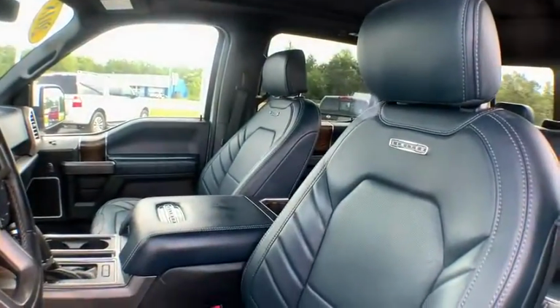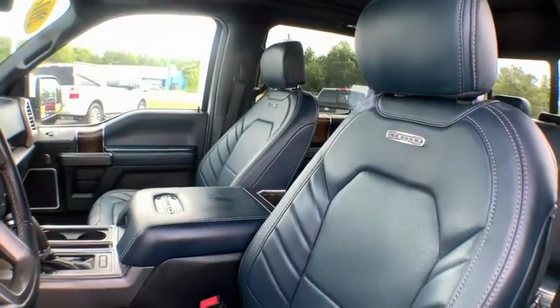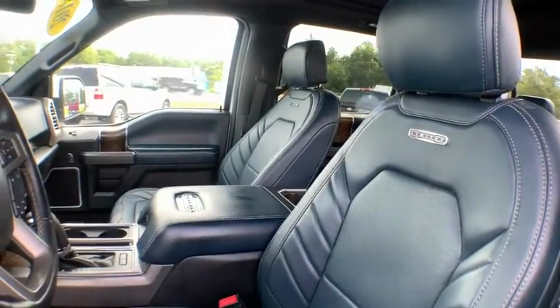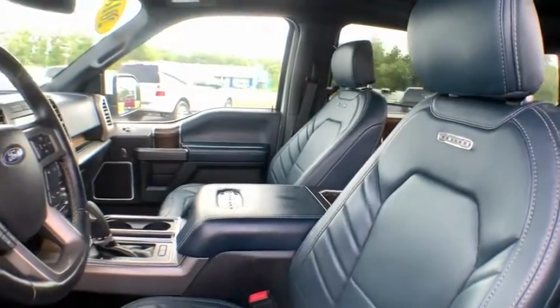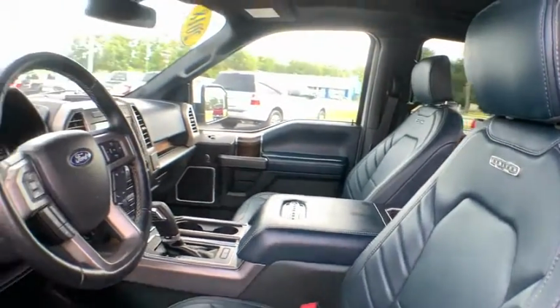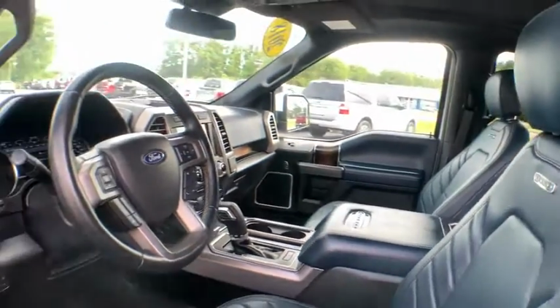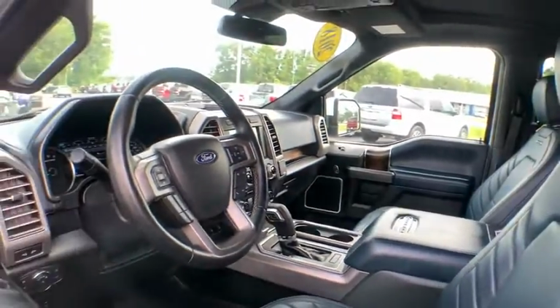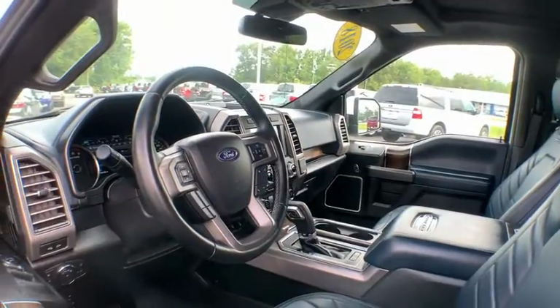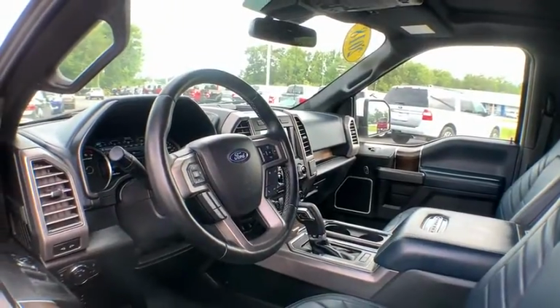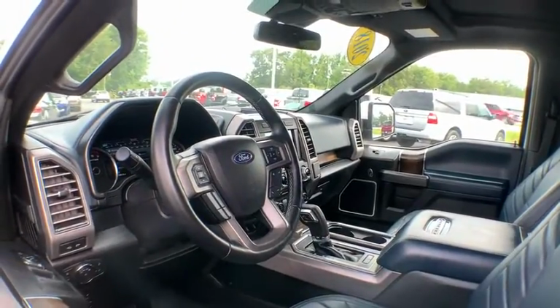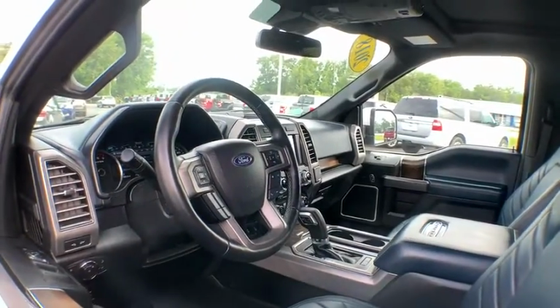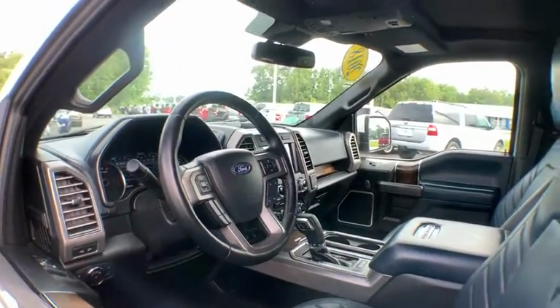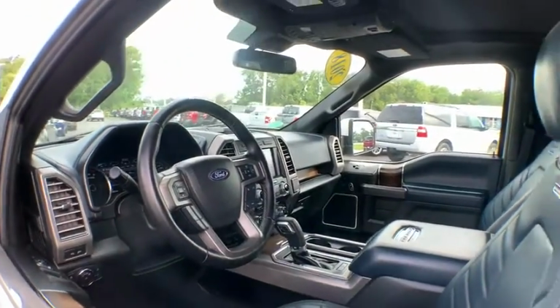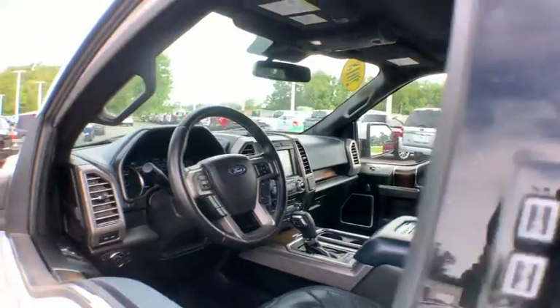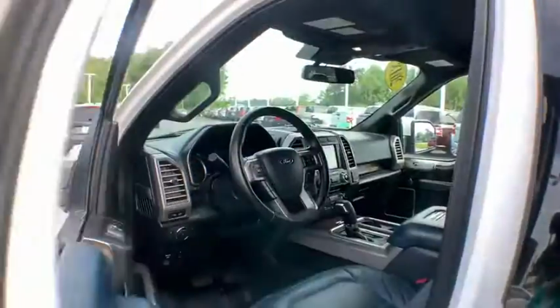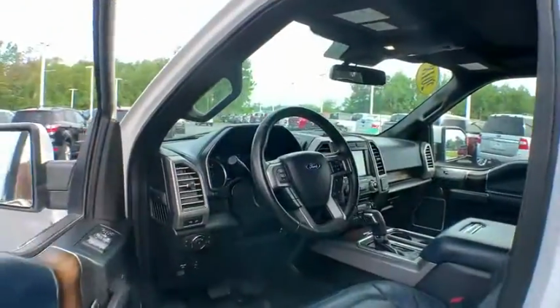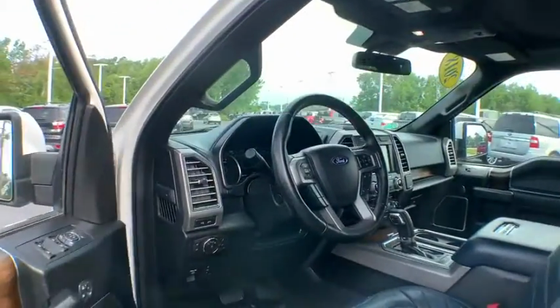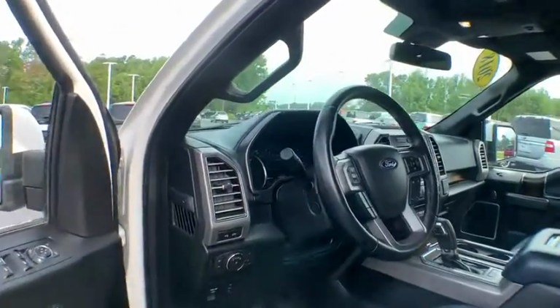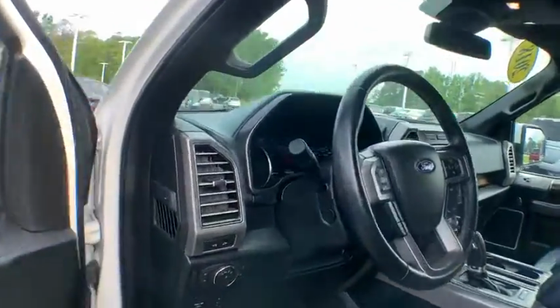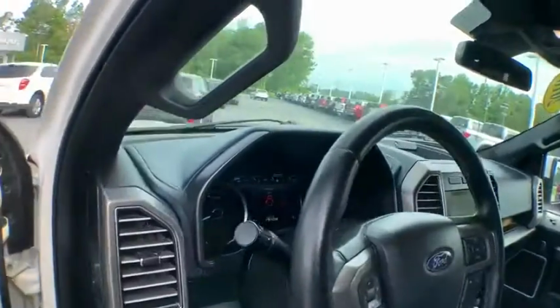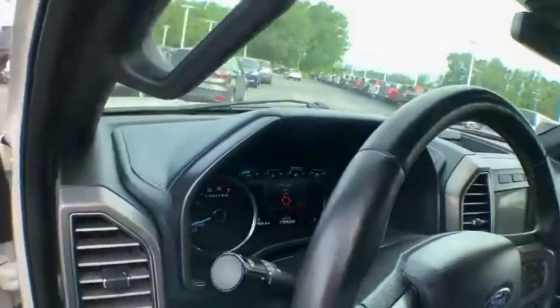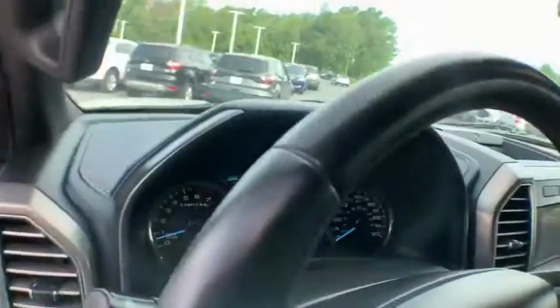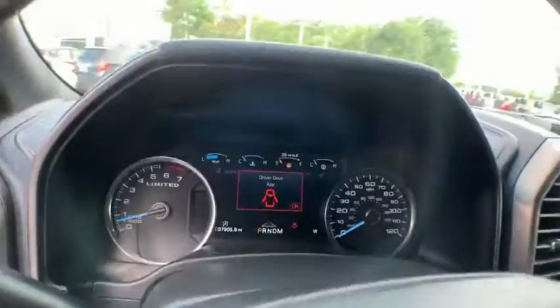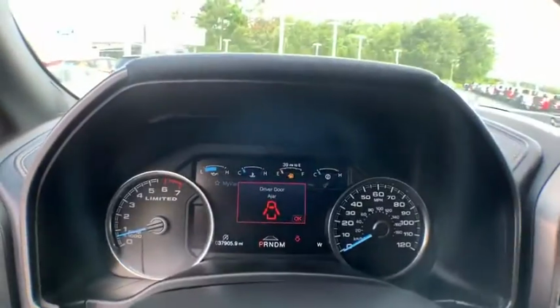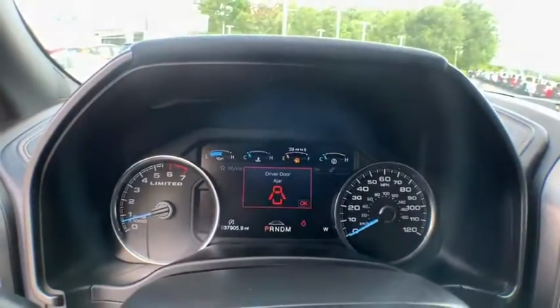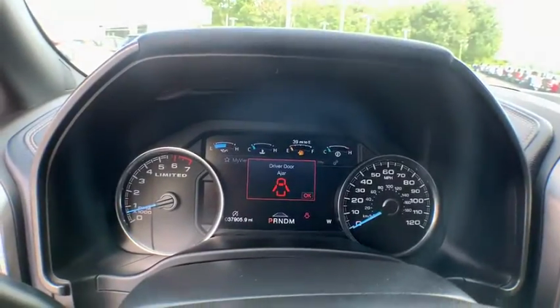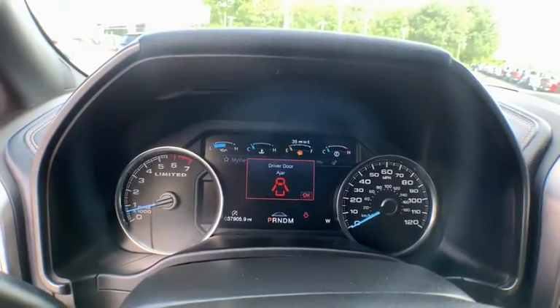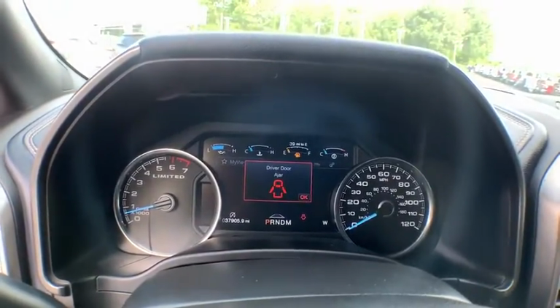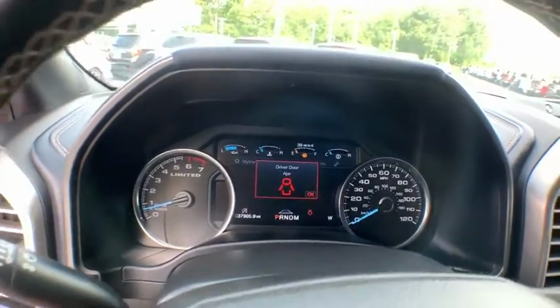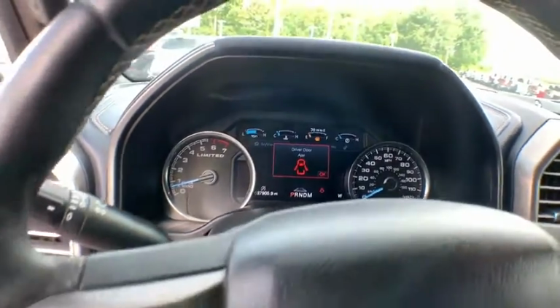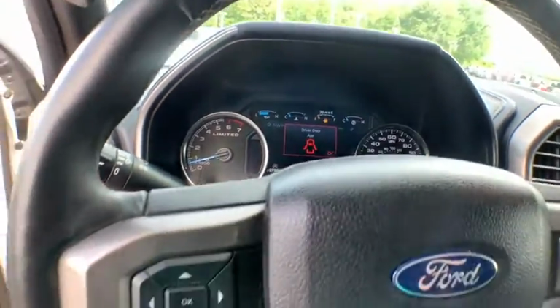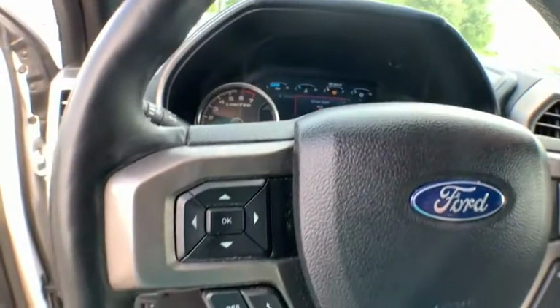Power passenger seat, traction control, navigation system, dual airbags, alloy wheels, power steering, four-wheel disc brakes, universal garage door opener, power windows, compass, security system, heated steering wheel.